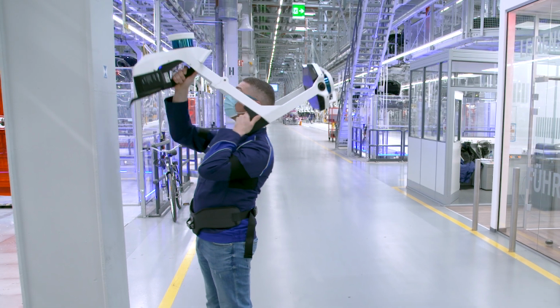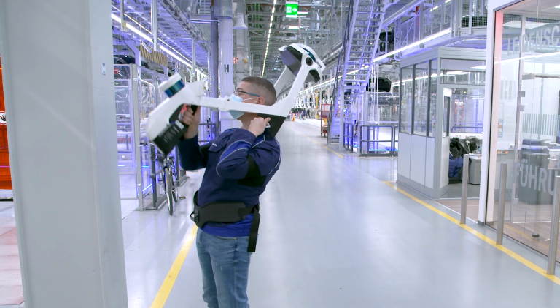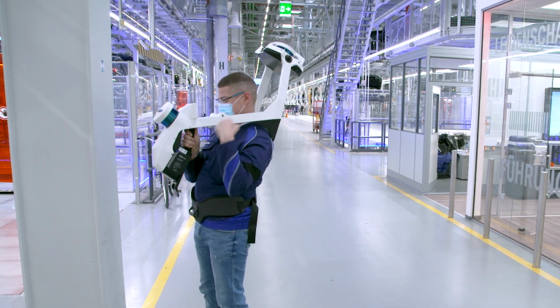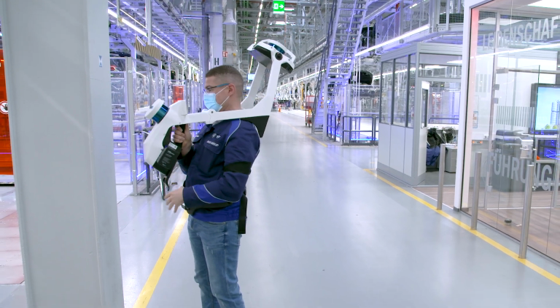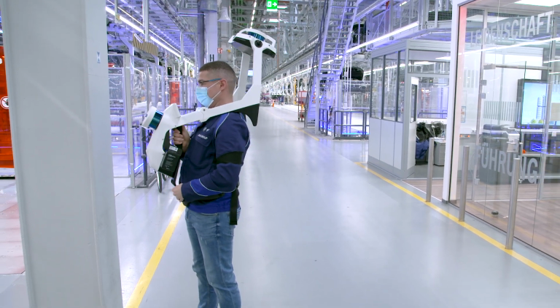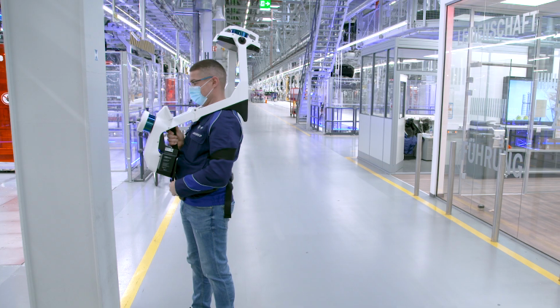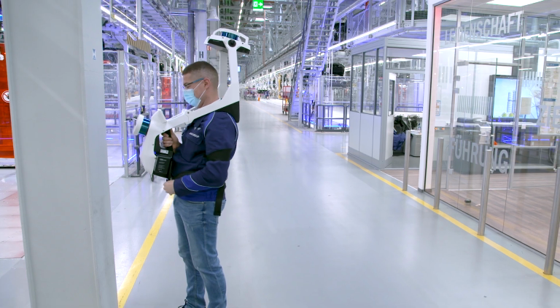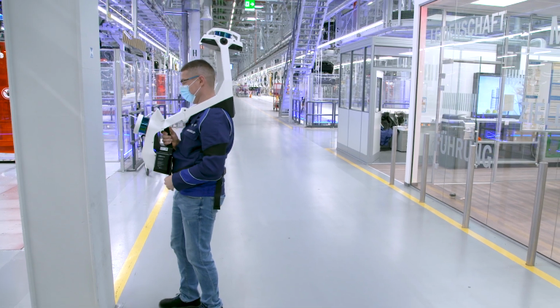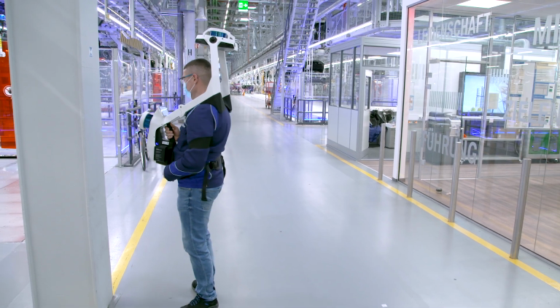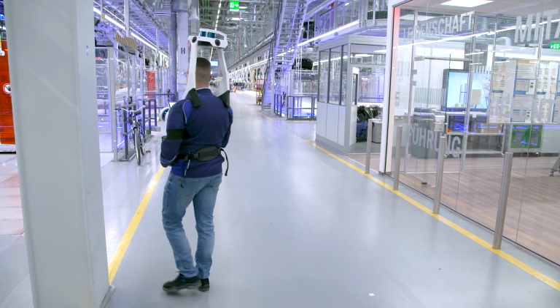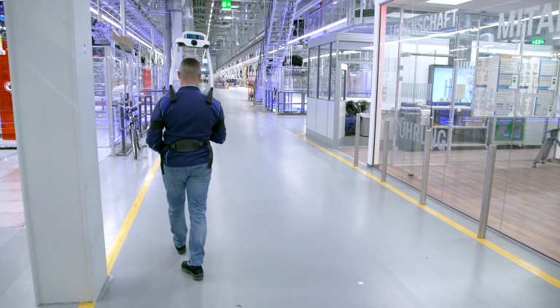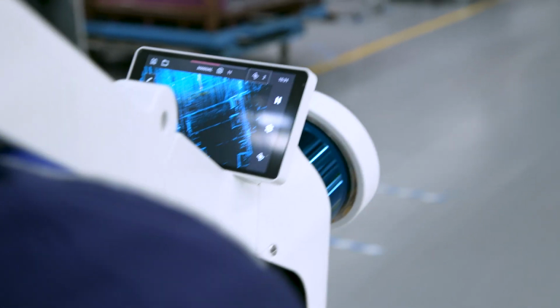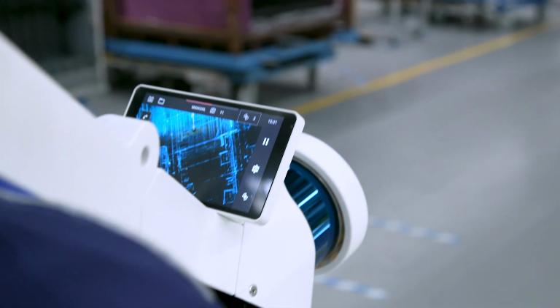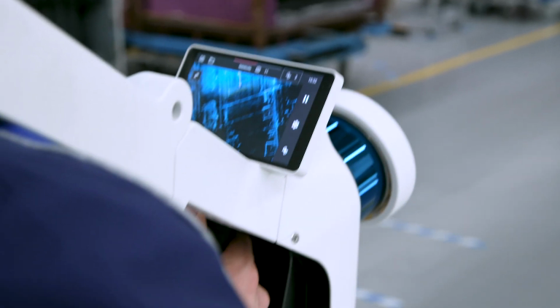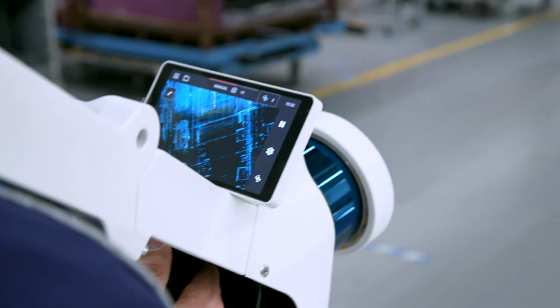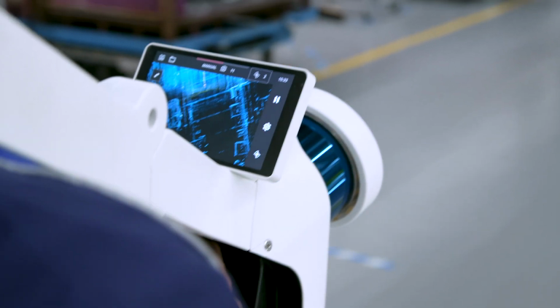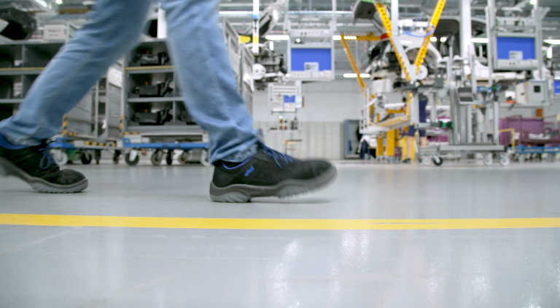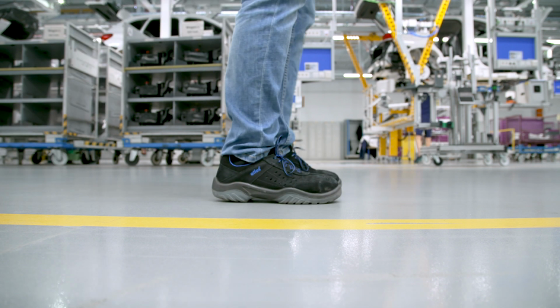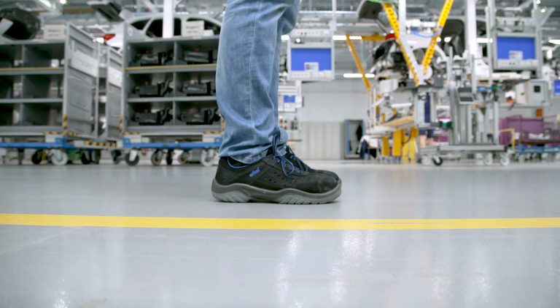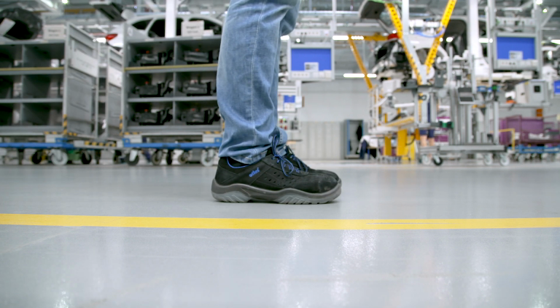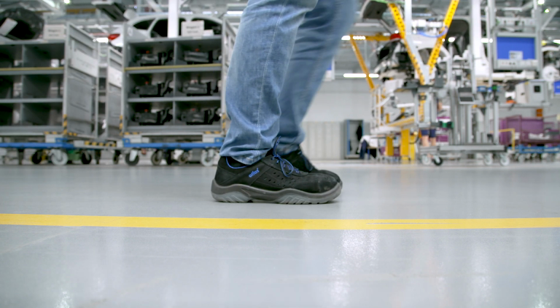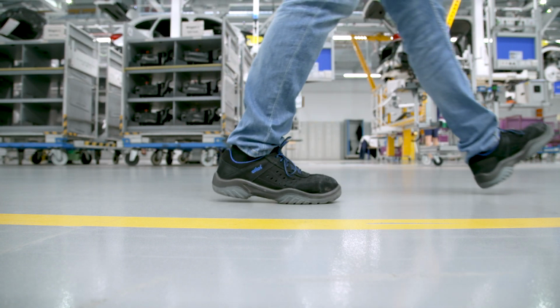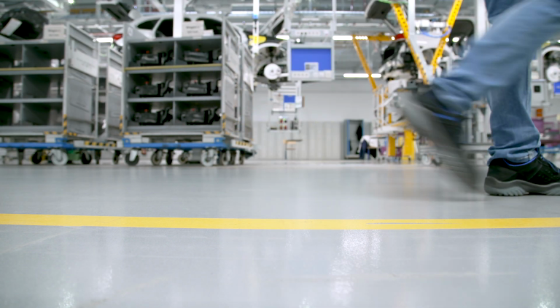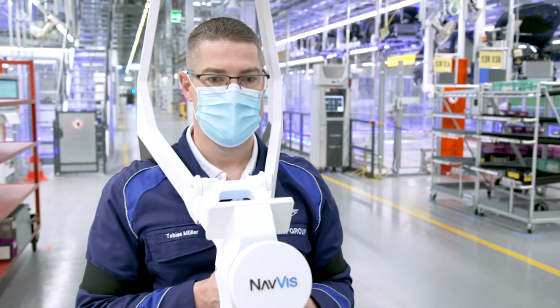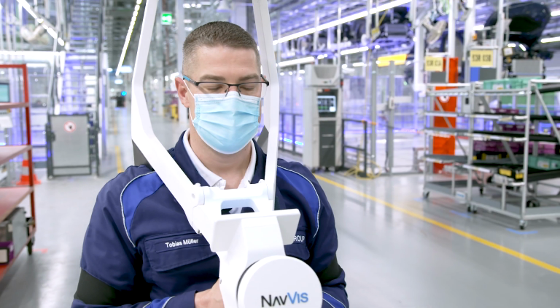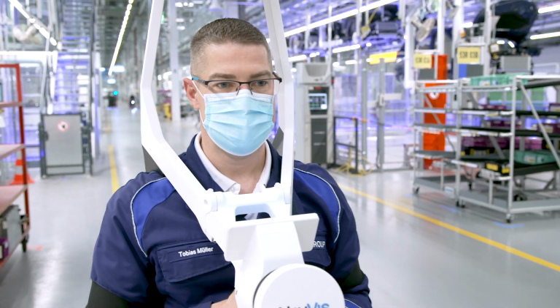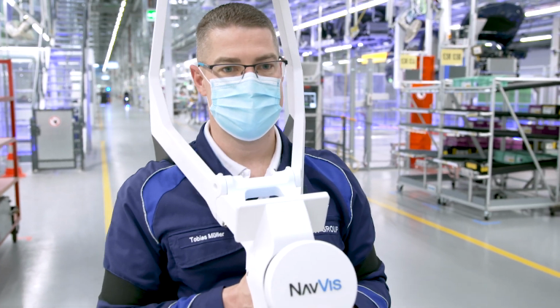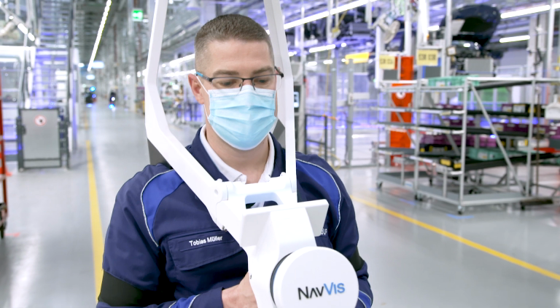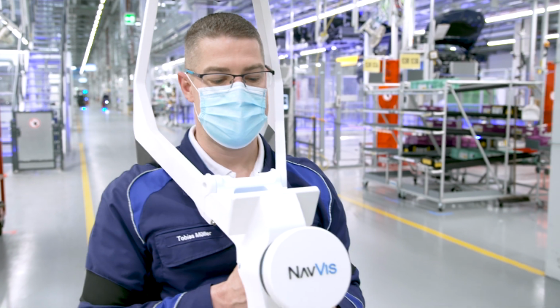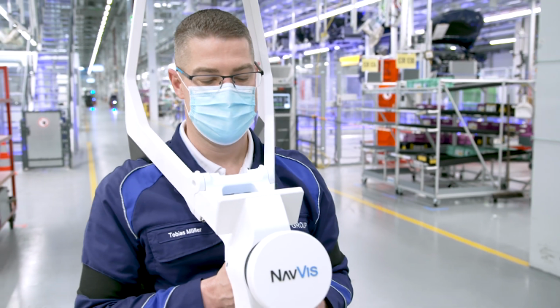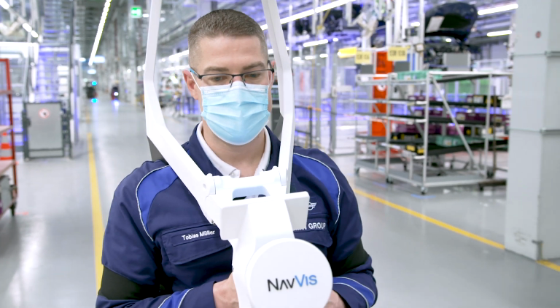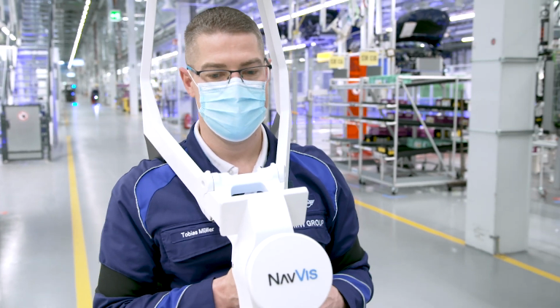The 3D data capture process is carried out with Navis VLX, a mobile laser scanning device that enables accurate scanning at unprecedented speed and scale. With its straightforward operation, the complex environments of BMW plants are easily recorded.